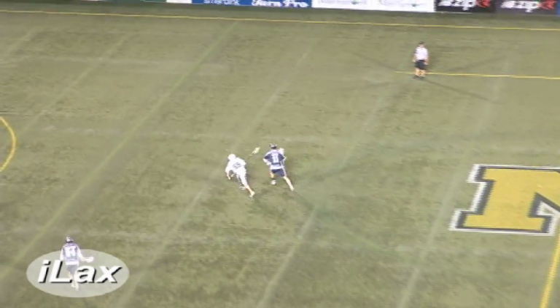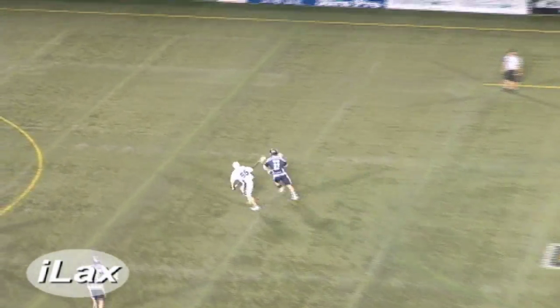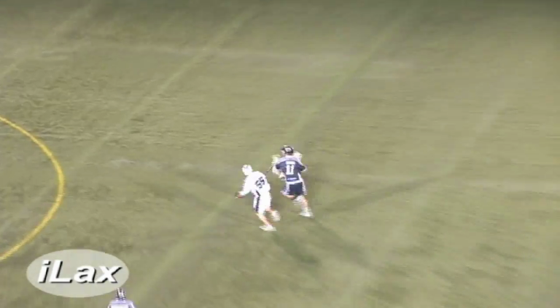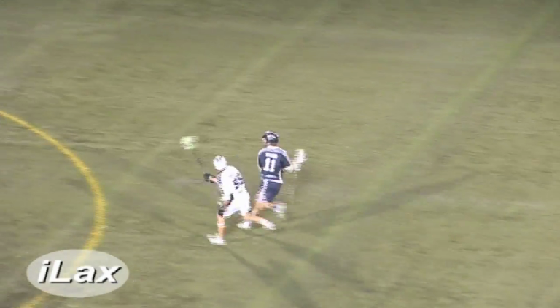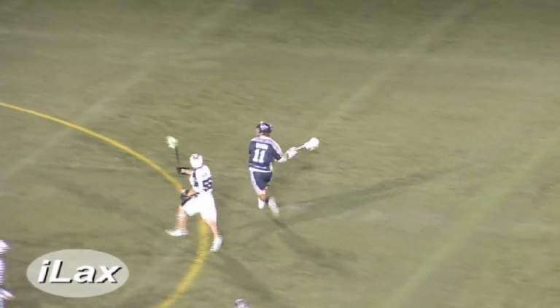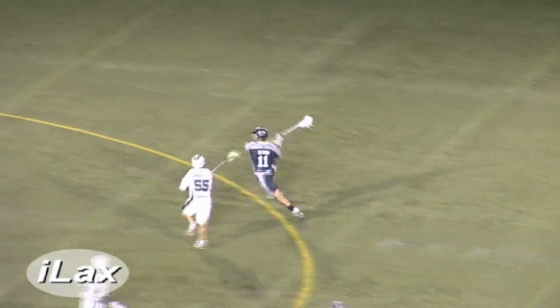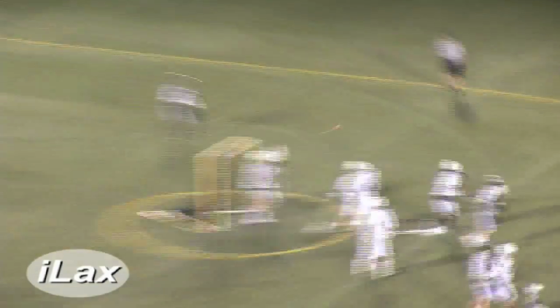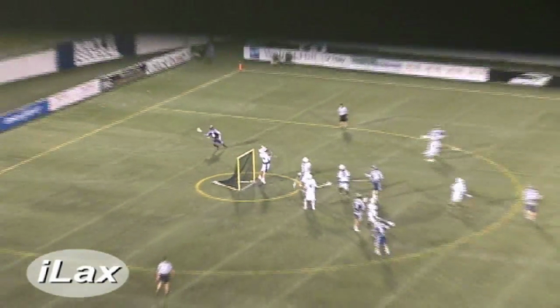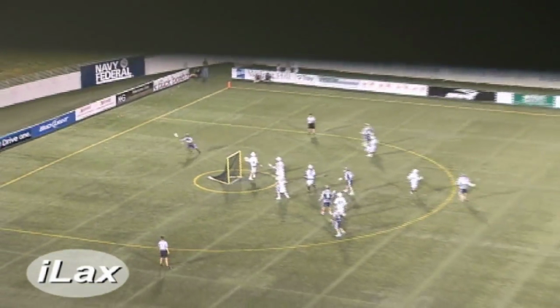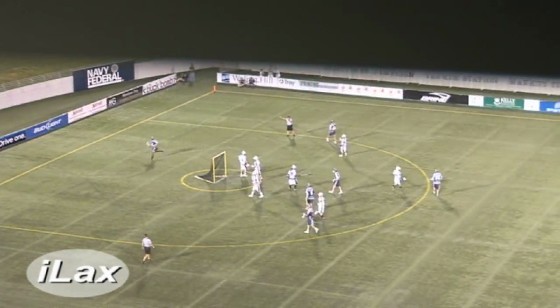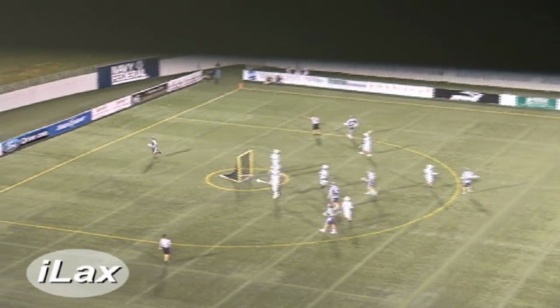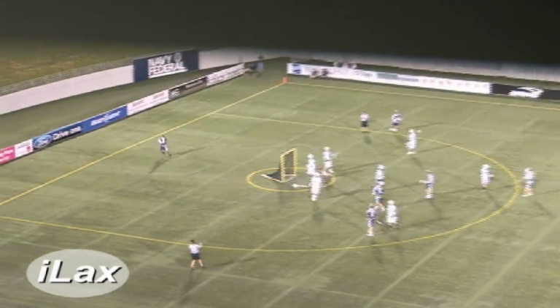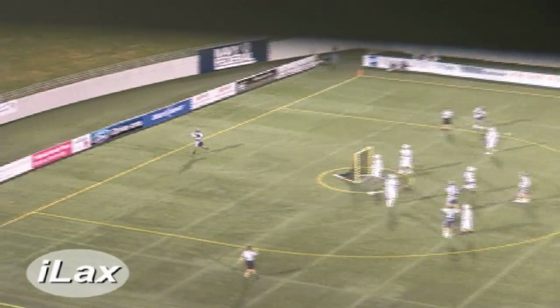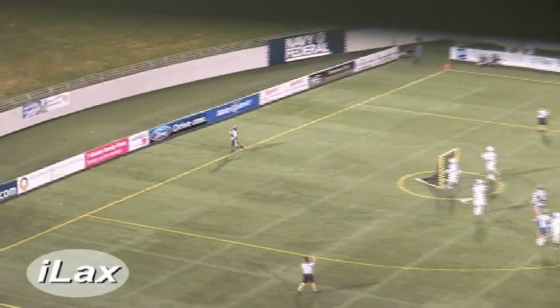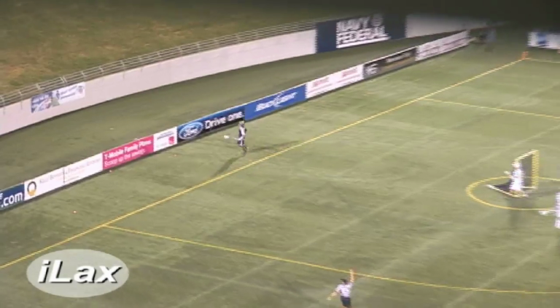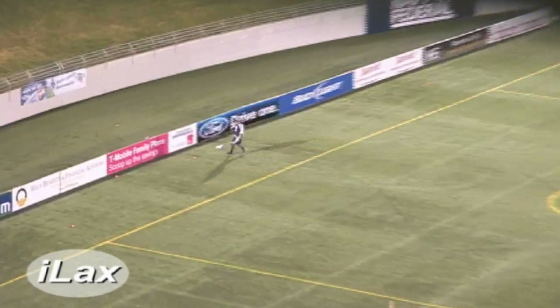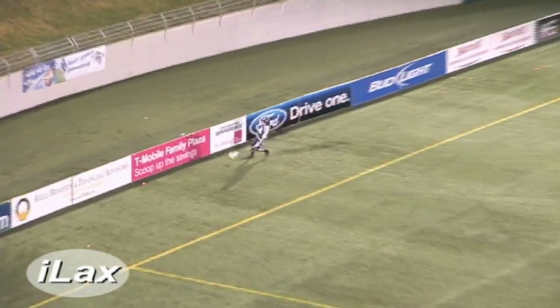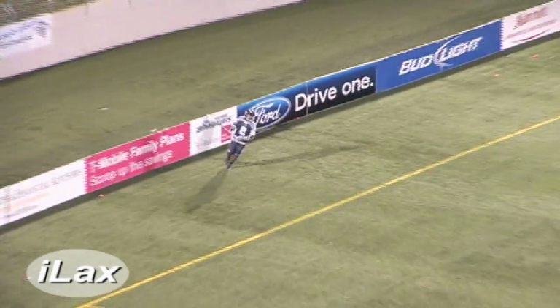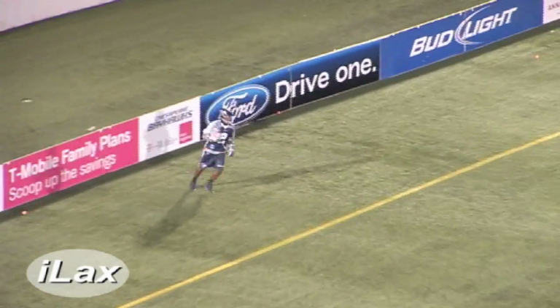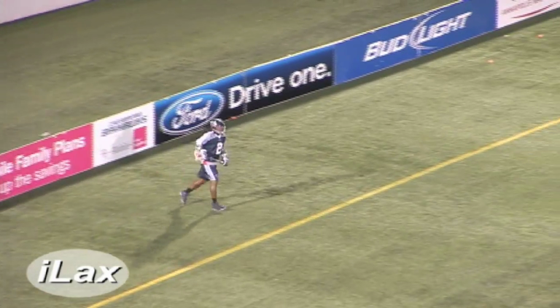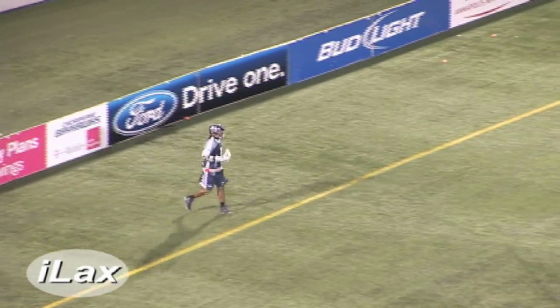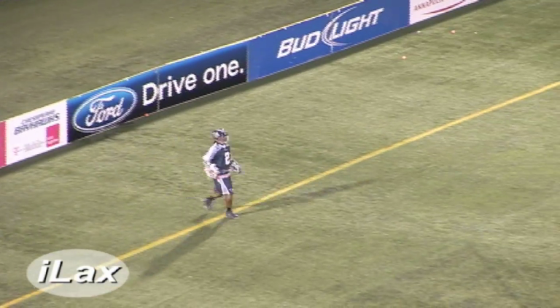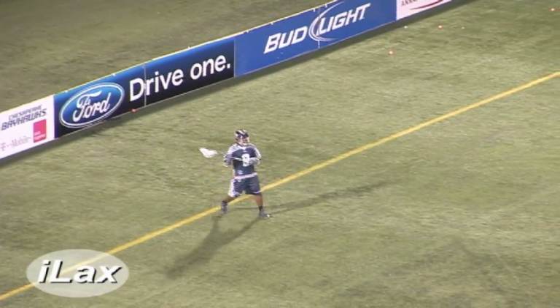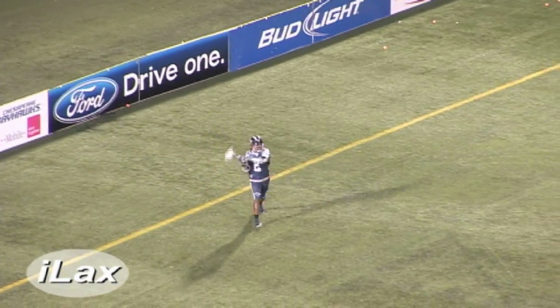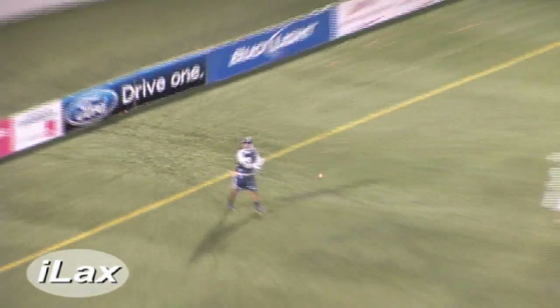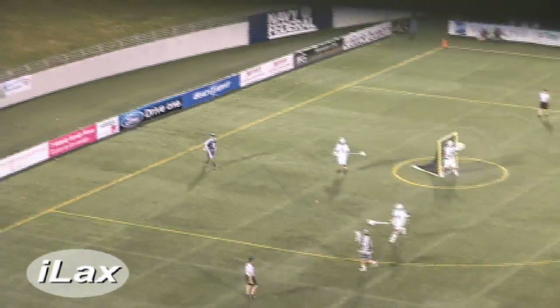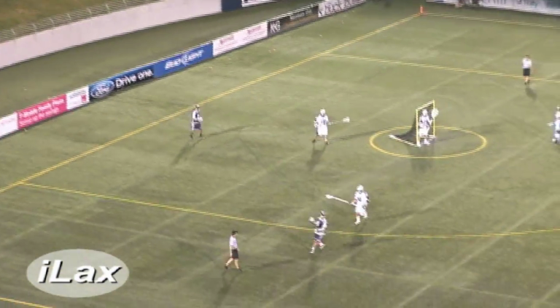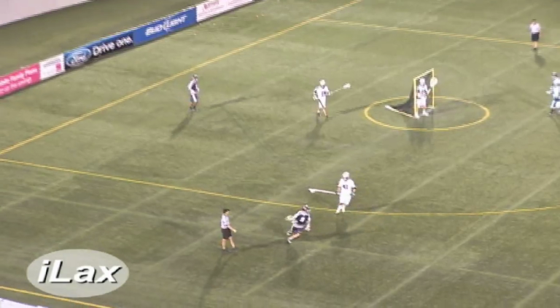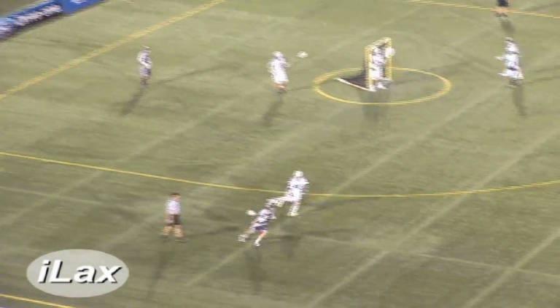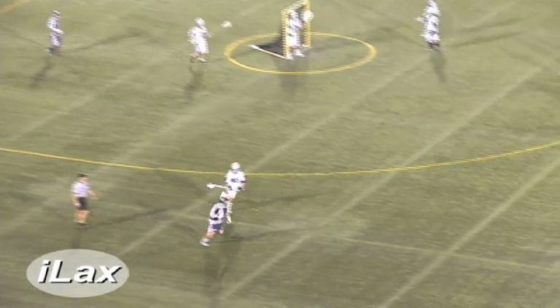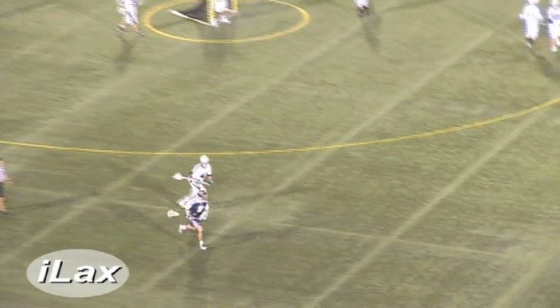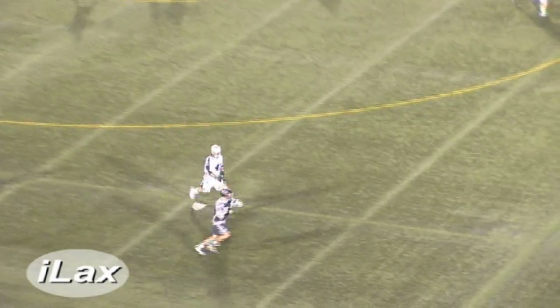Here comes Dixon, out to the two-point line — pulls the trigger. Shot goes high; he was inside the arc. Johnny Christmas backing him up. Christmas steps inbounds and gets the ball over to Vetter.